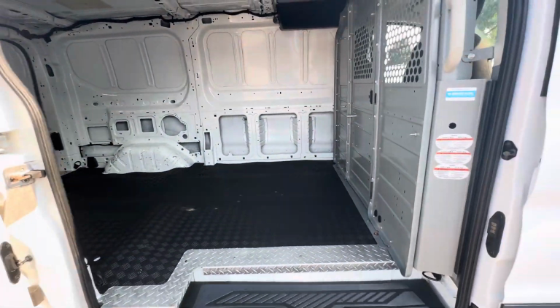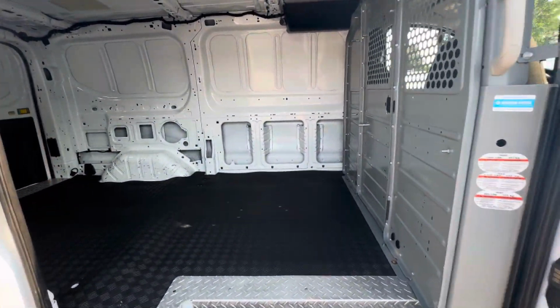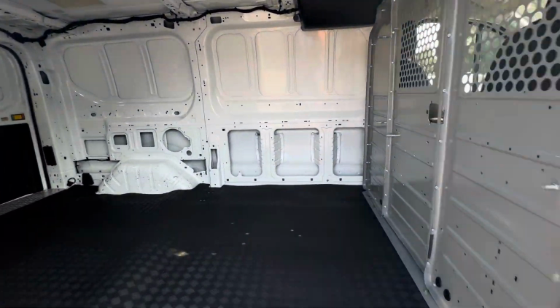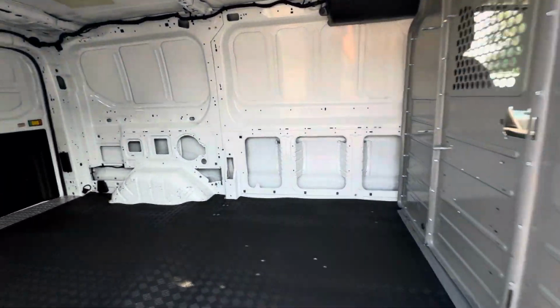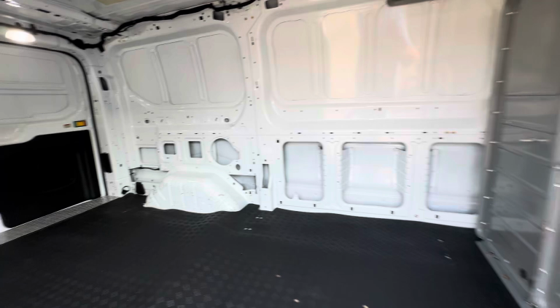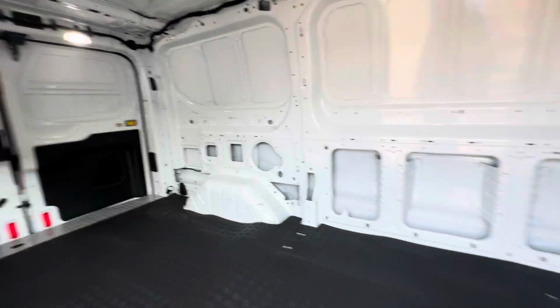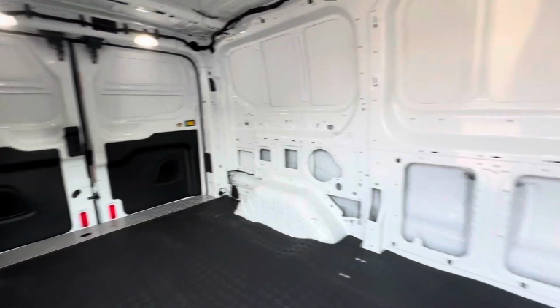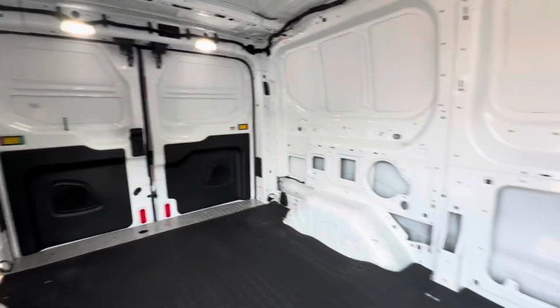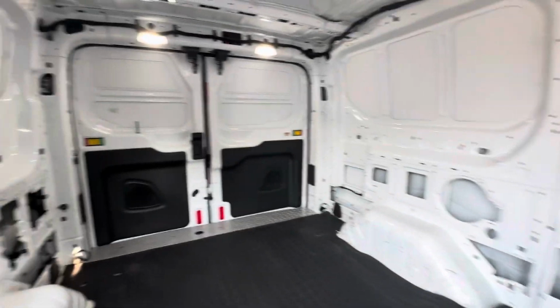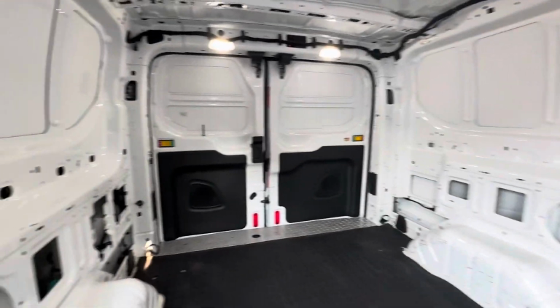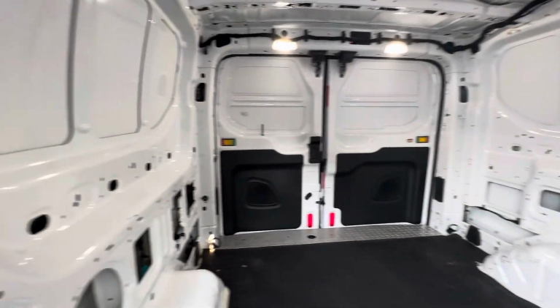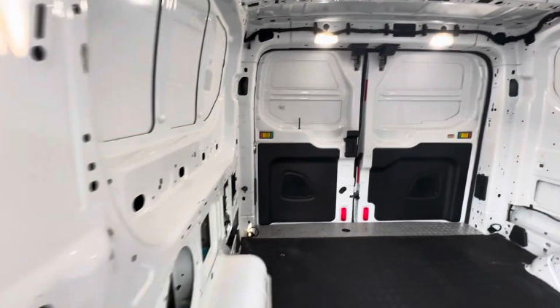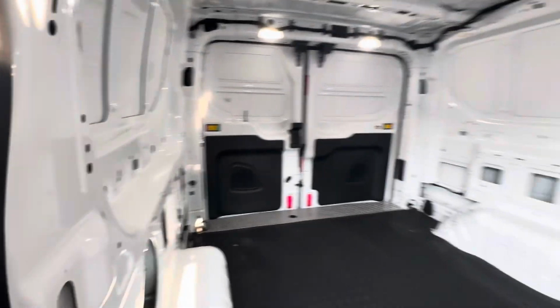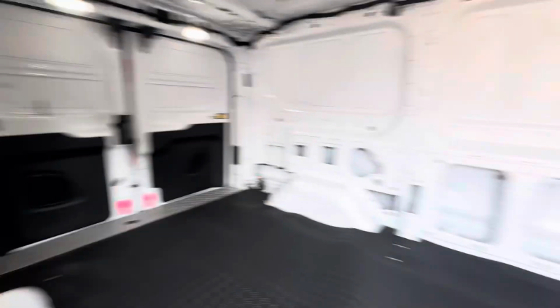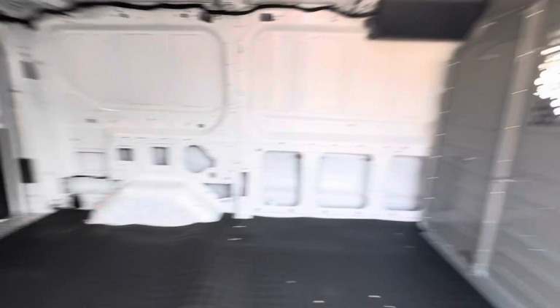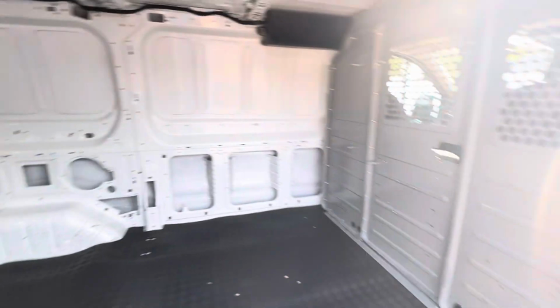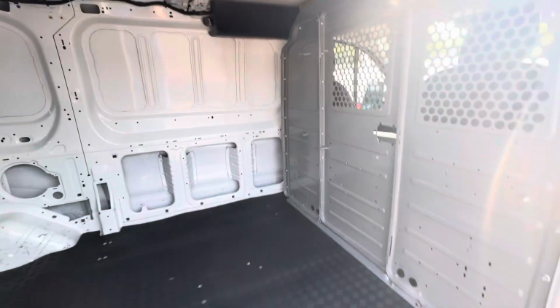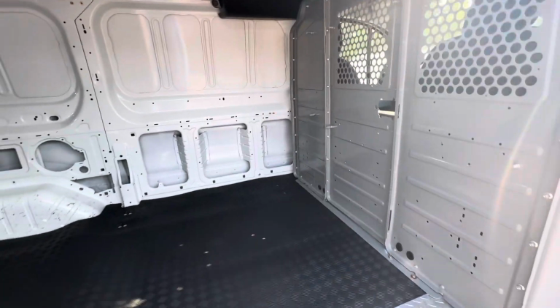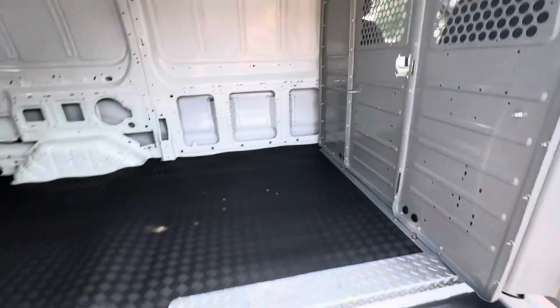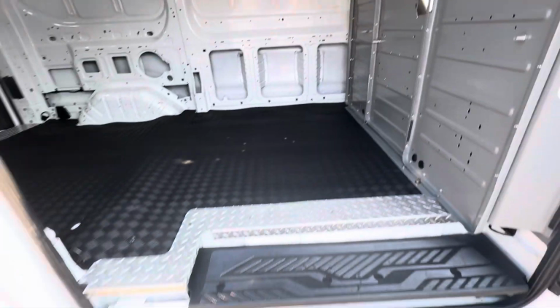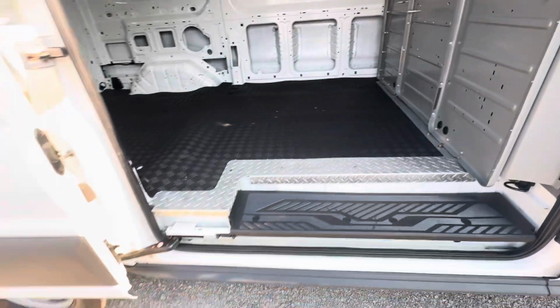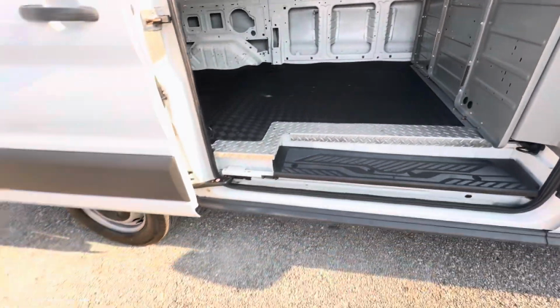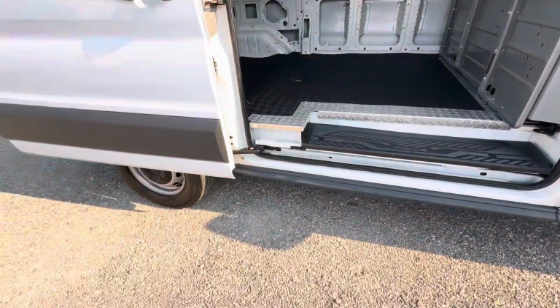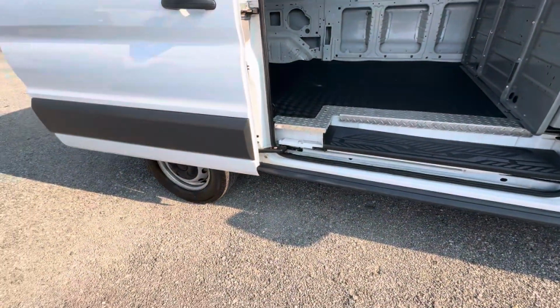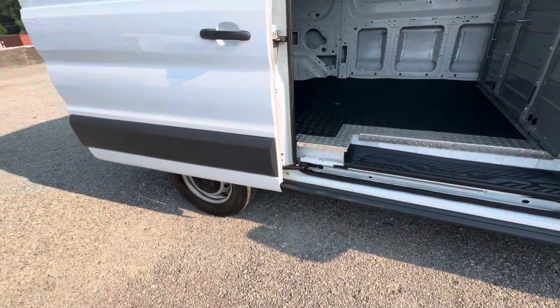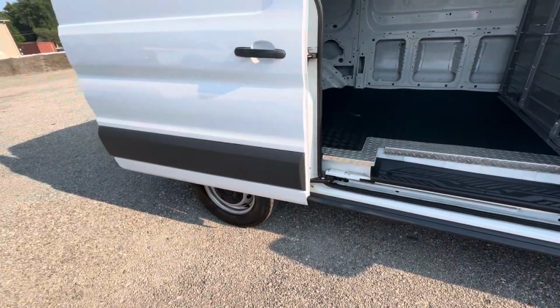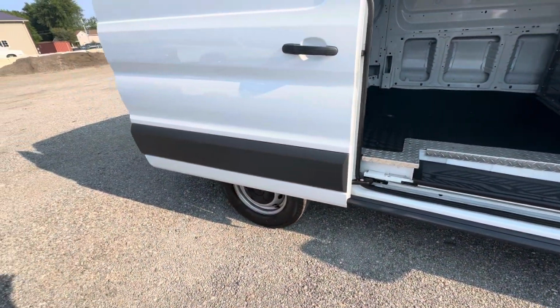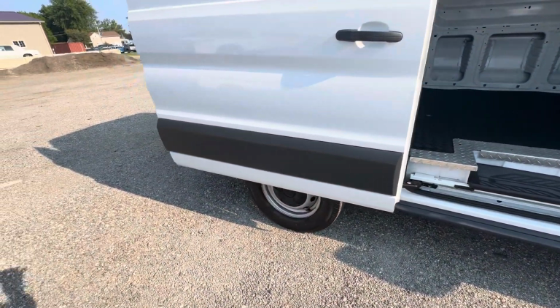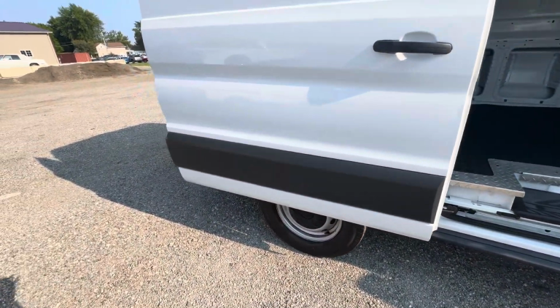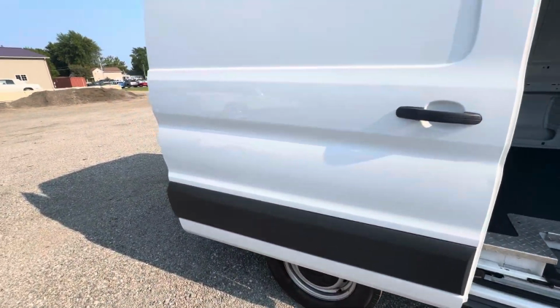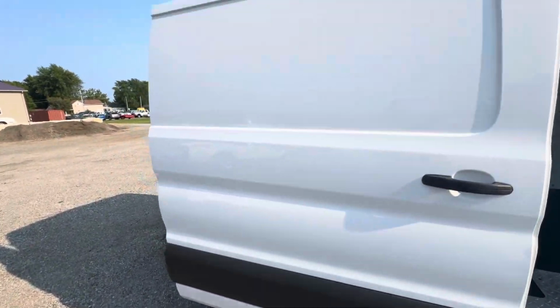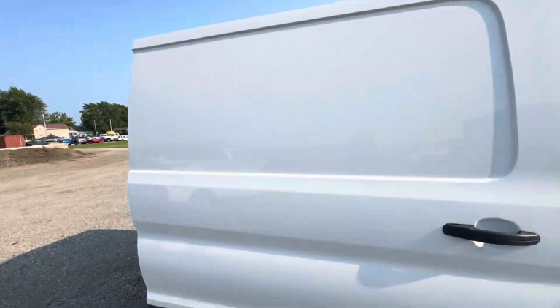Very clean on the inside. It's already got the gate in here too, which is nice. I know a lot of insurance companies want the gate there. This area is in very good shape.